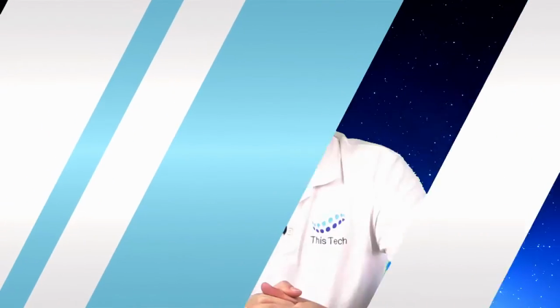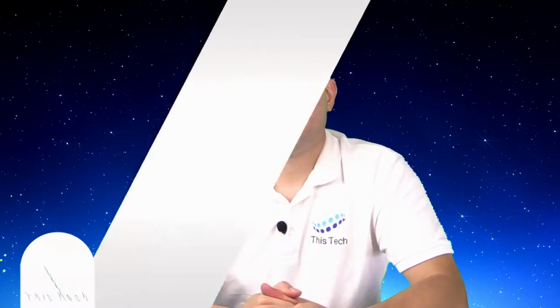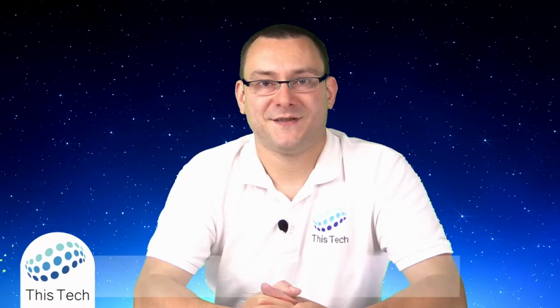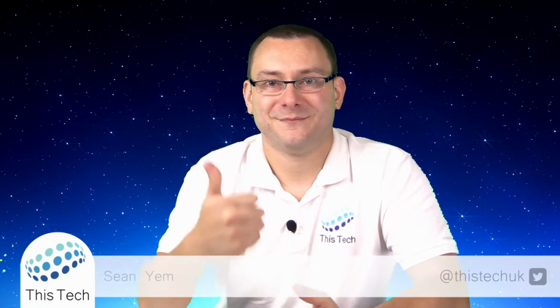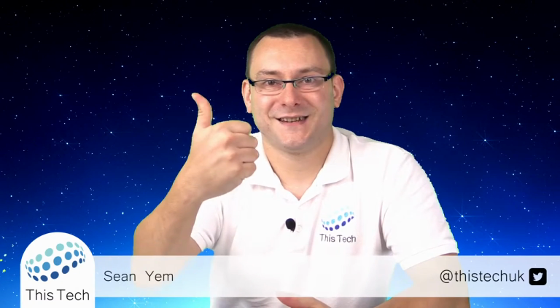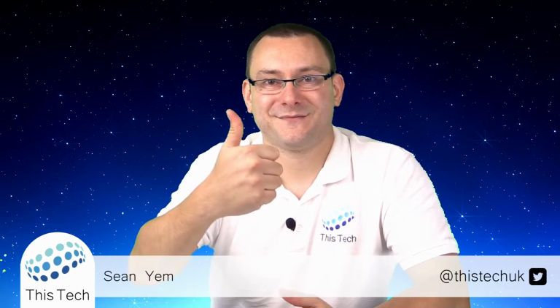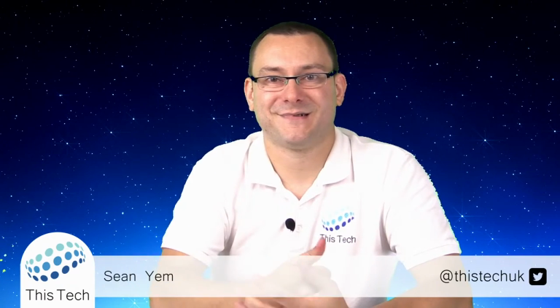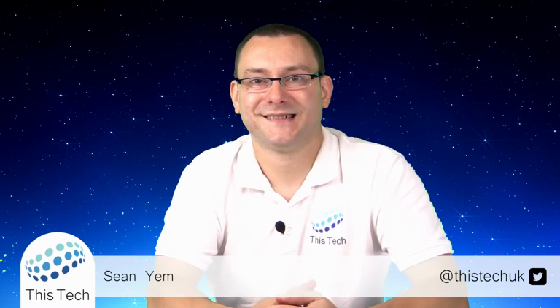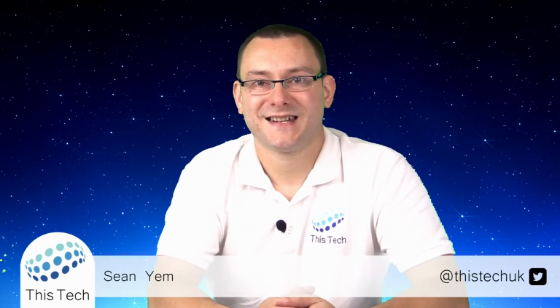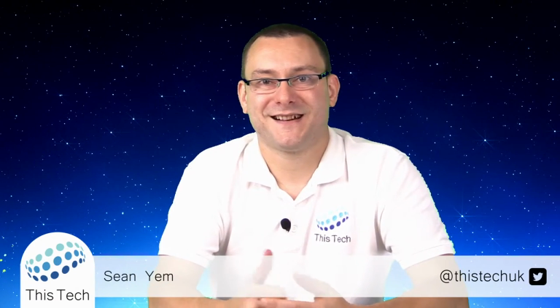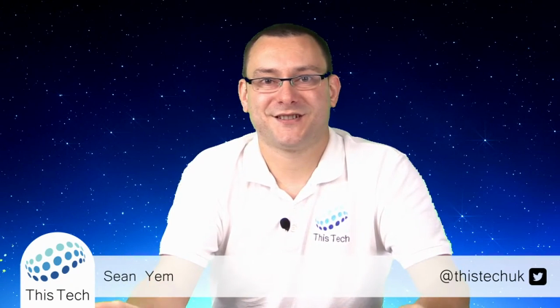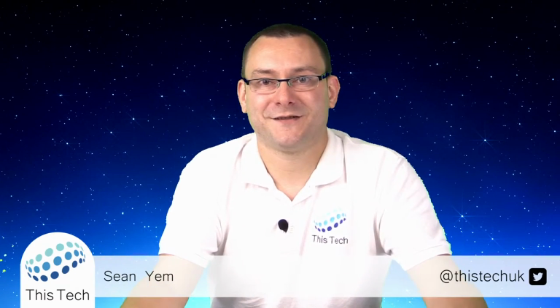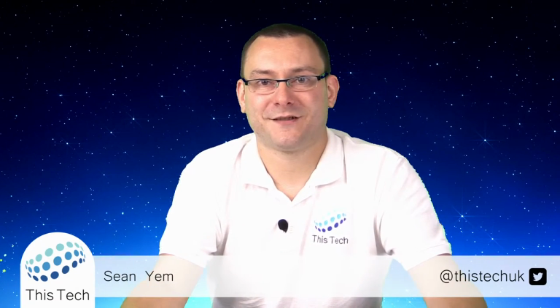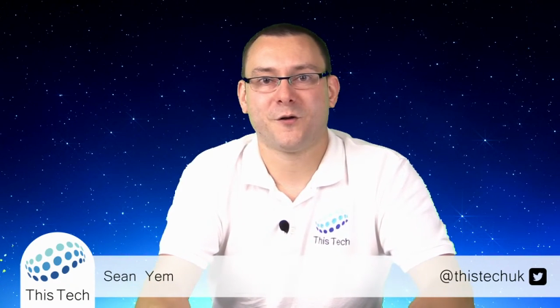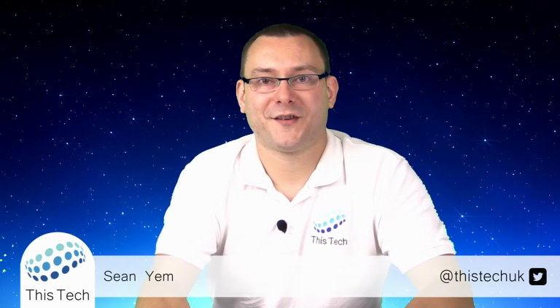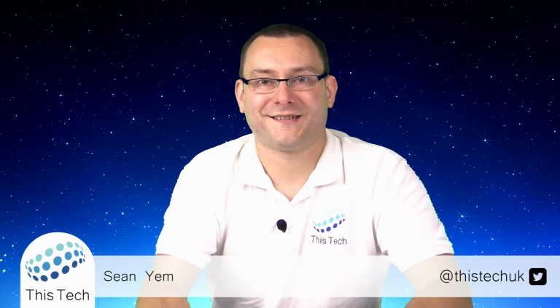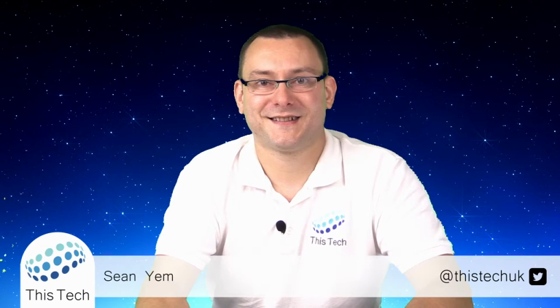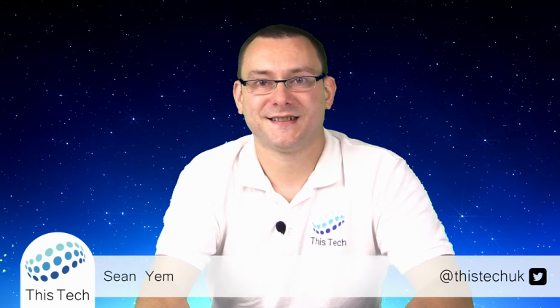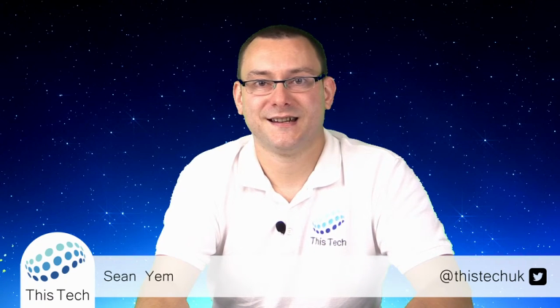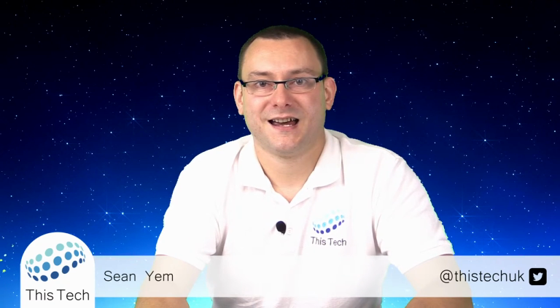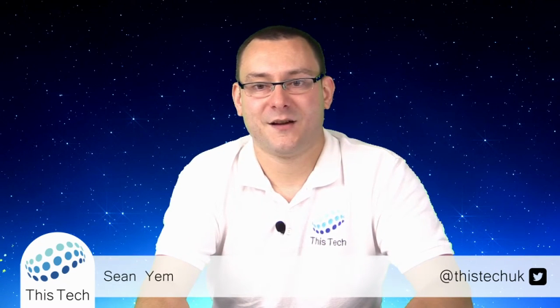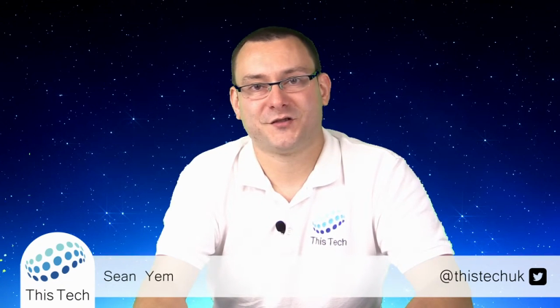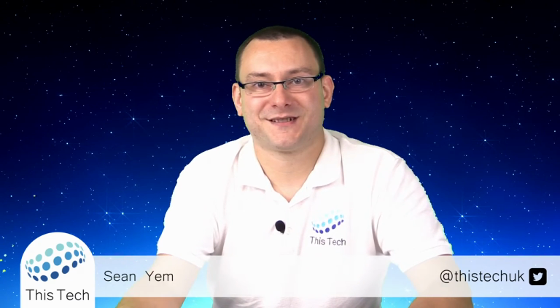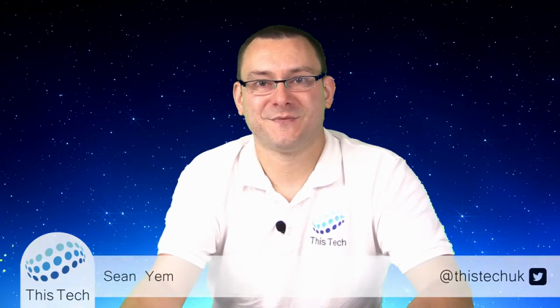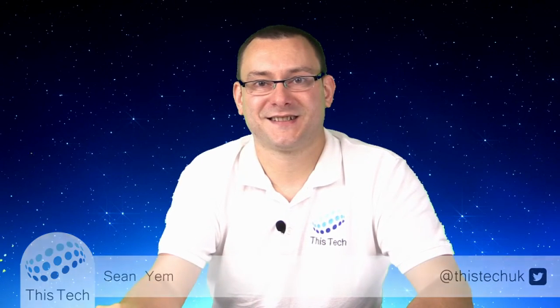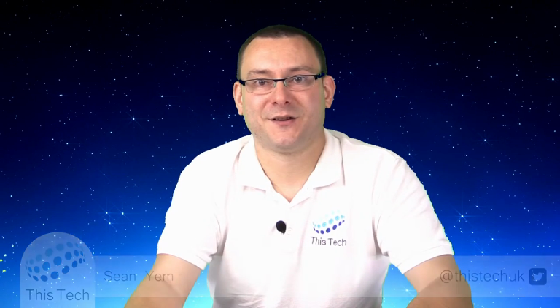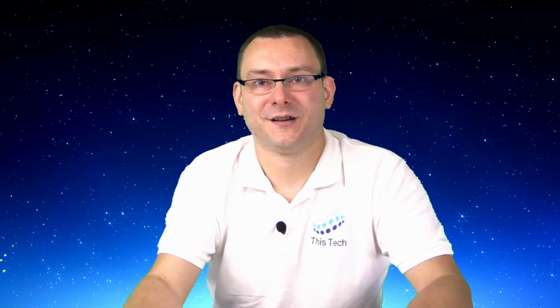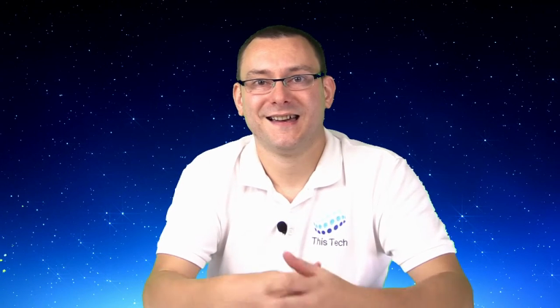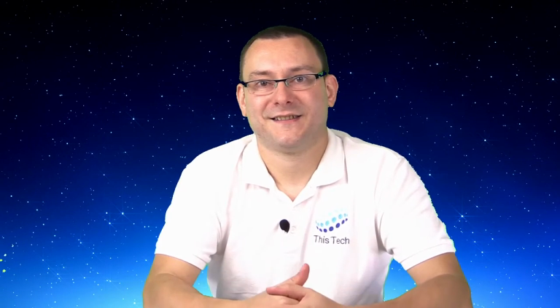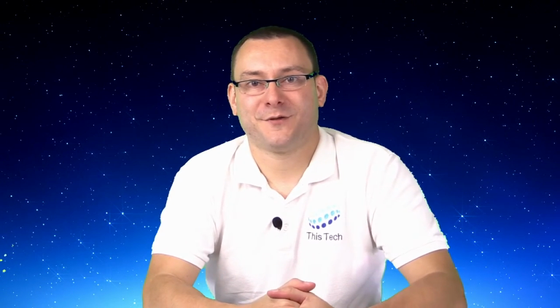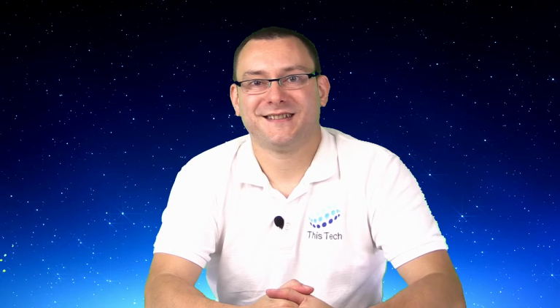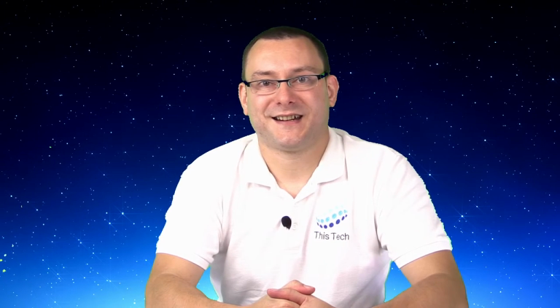If you like this video, please give it a thumbs up. Subscribe to my channel if you'd like to get more content like this, and also check out my social media down below. Thank you for watching This Tech.